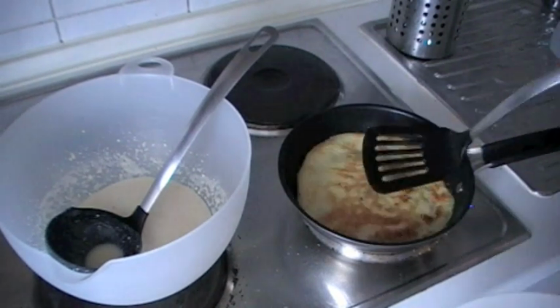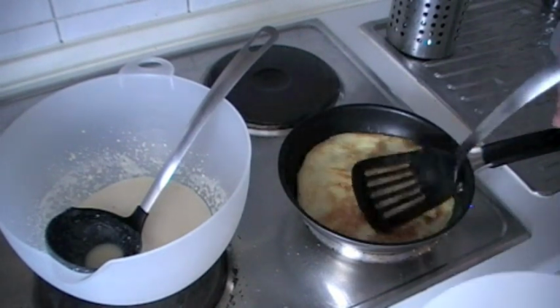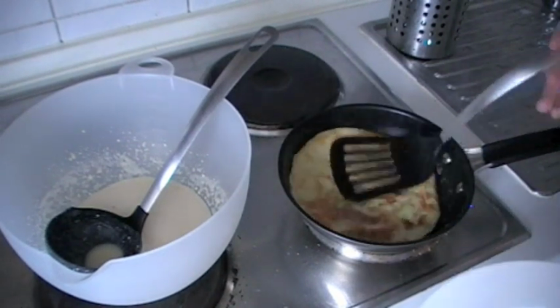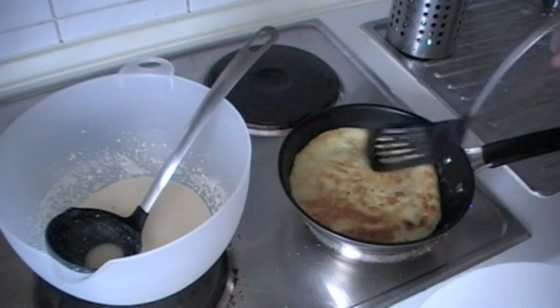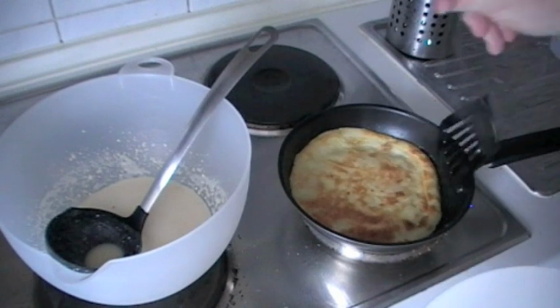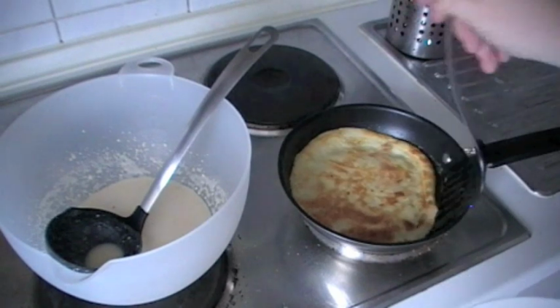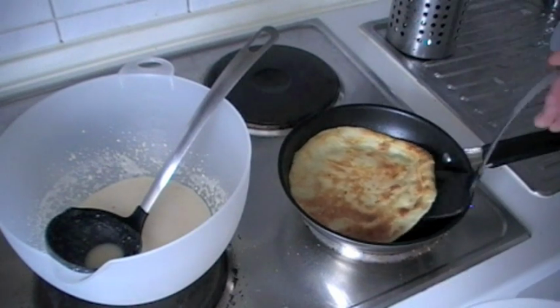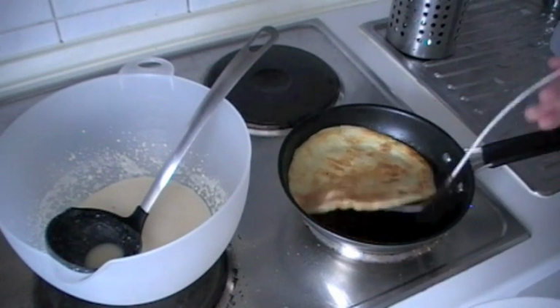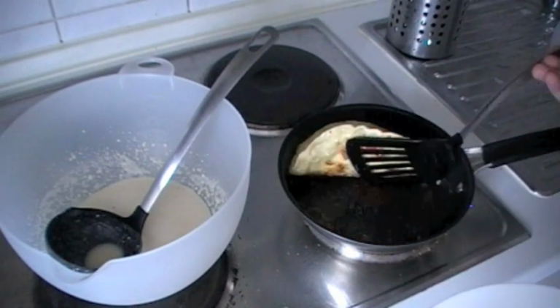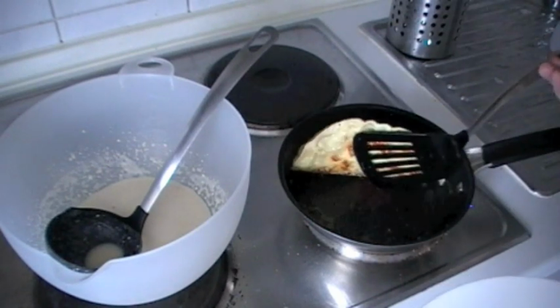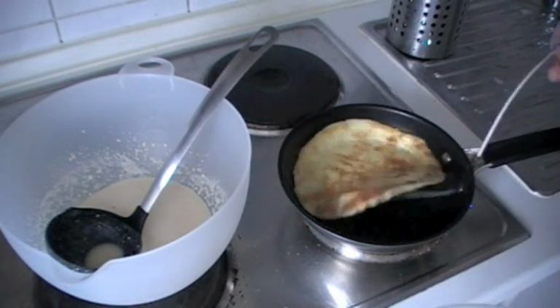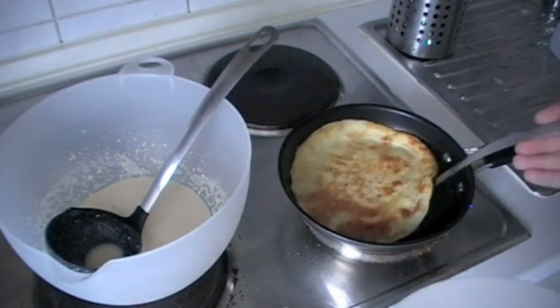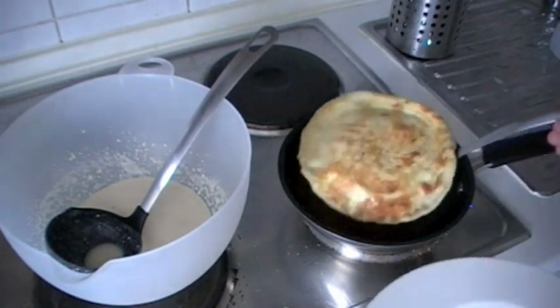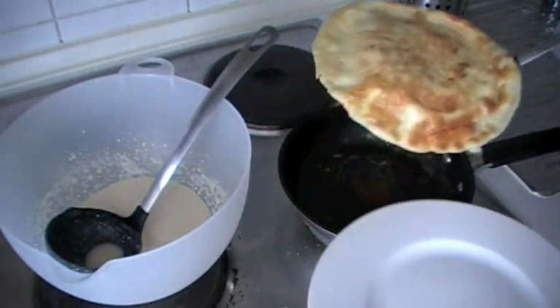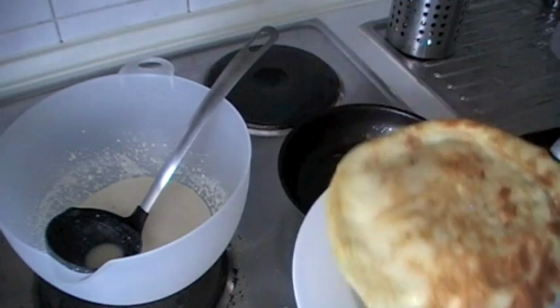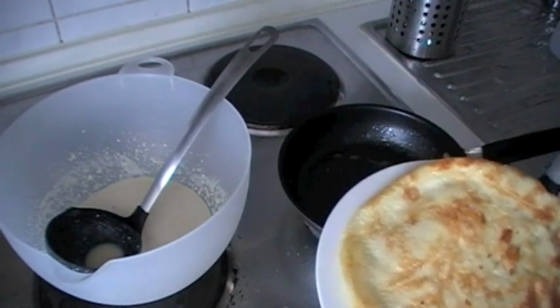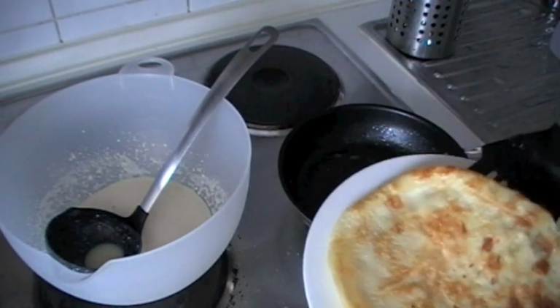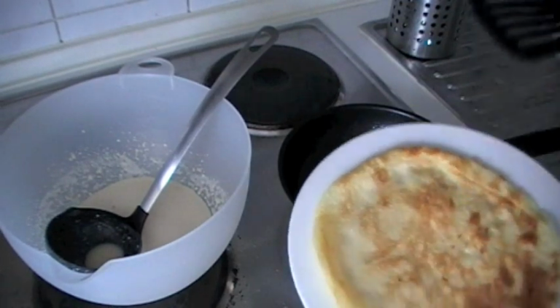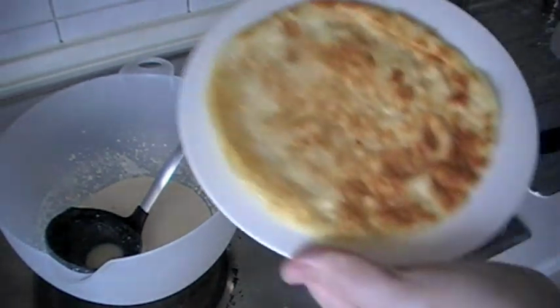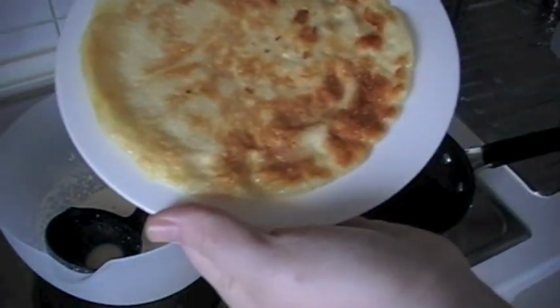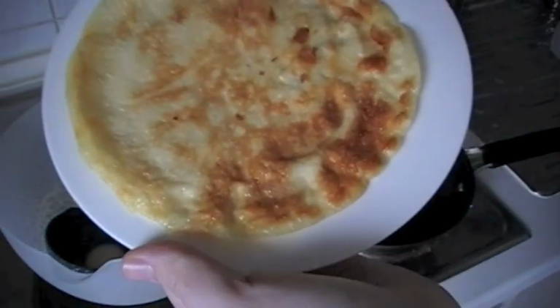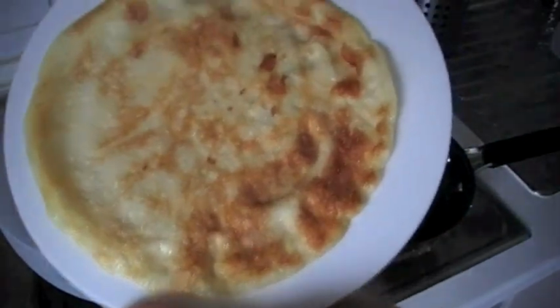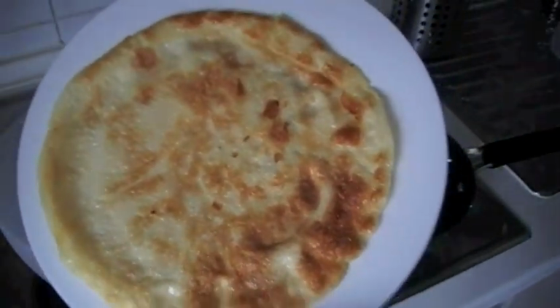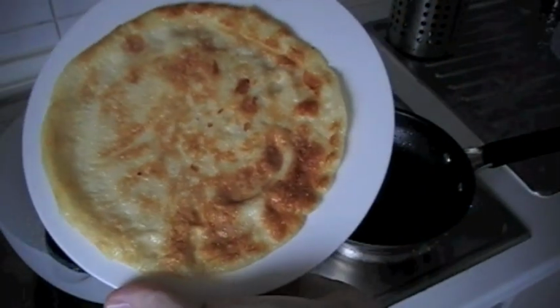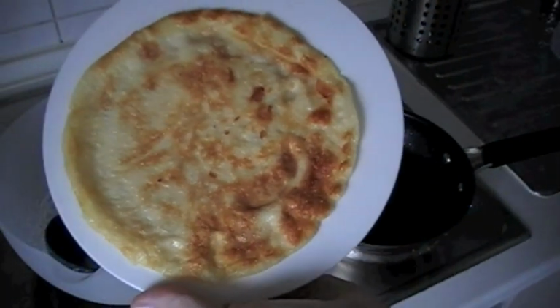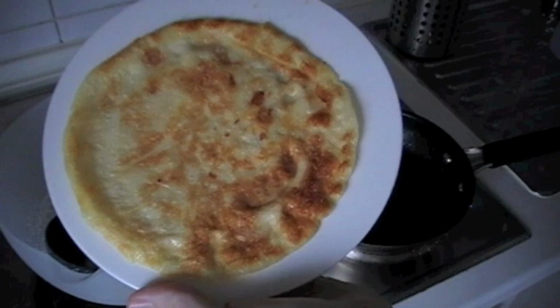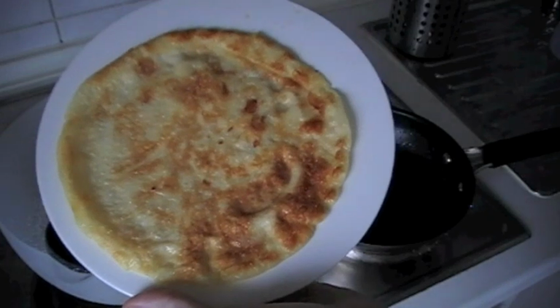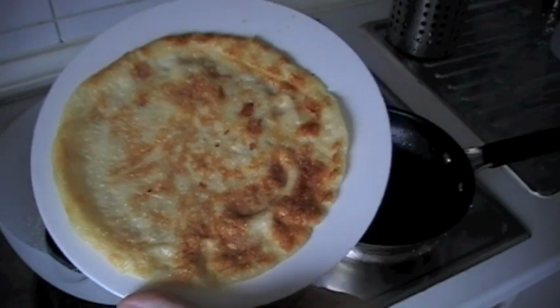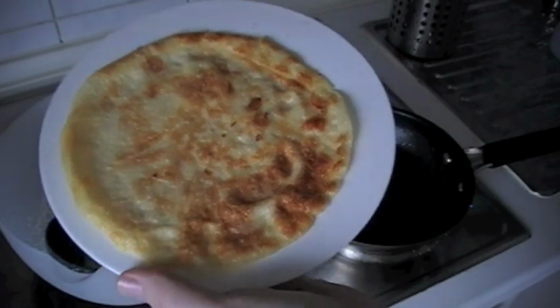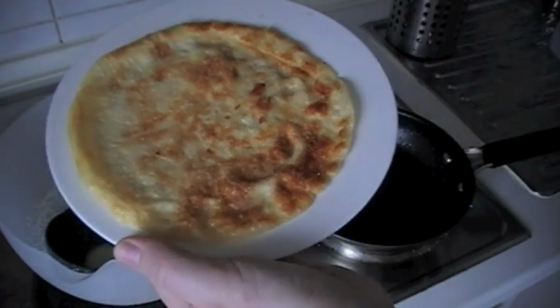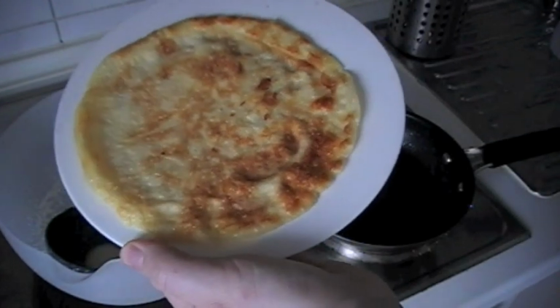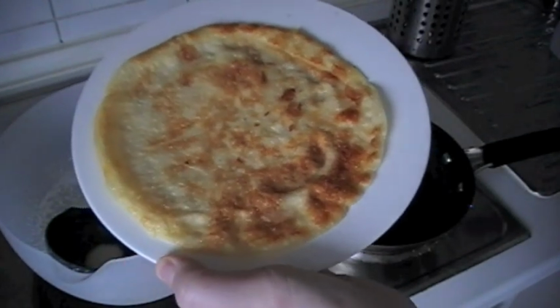When both sides of the pancake have a nice golden brown color, the pancake is ready. This is a typical German pancake. You can eat it like this.